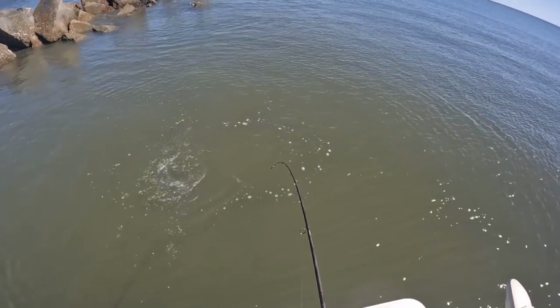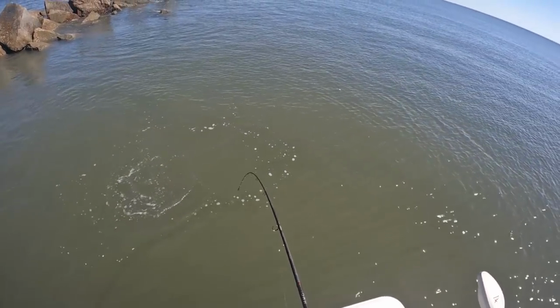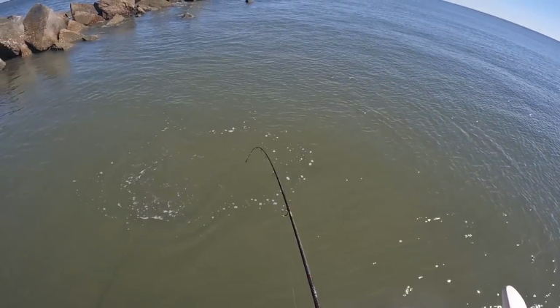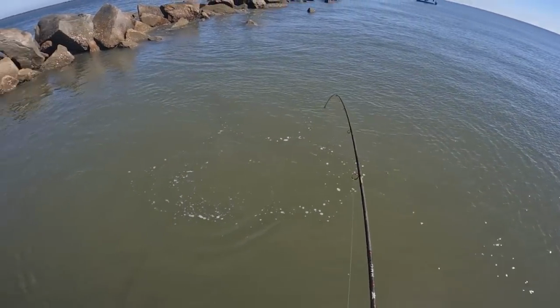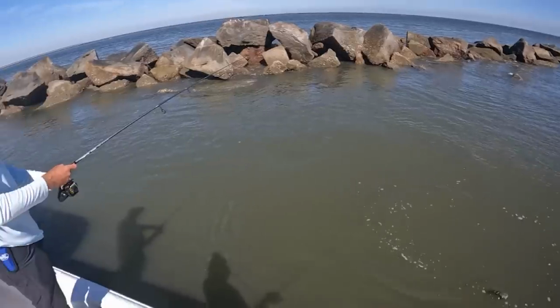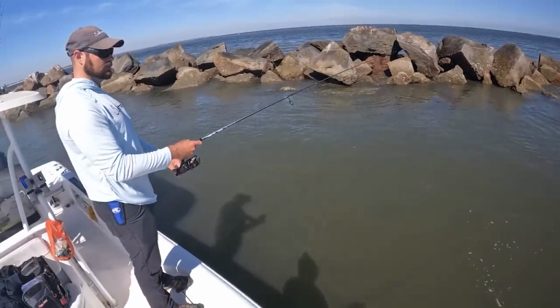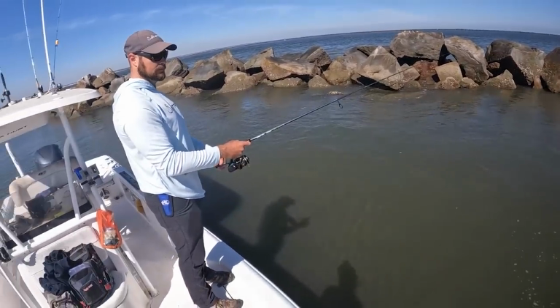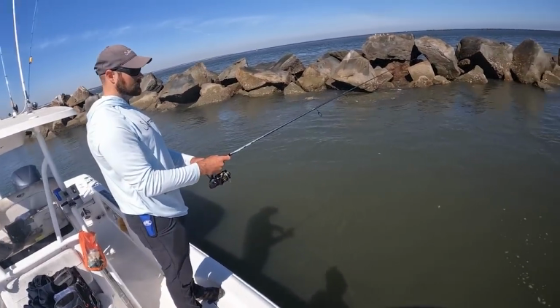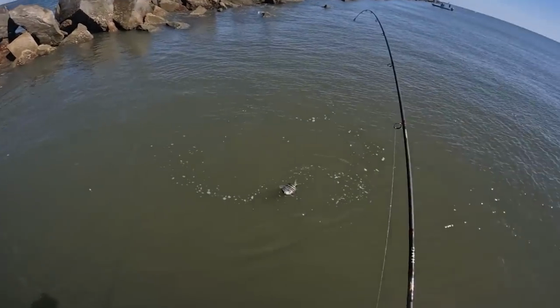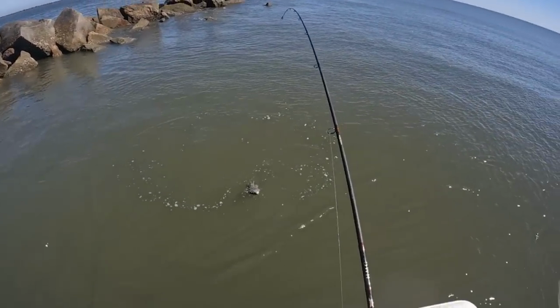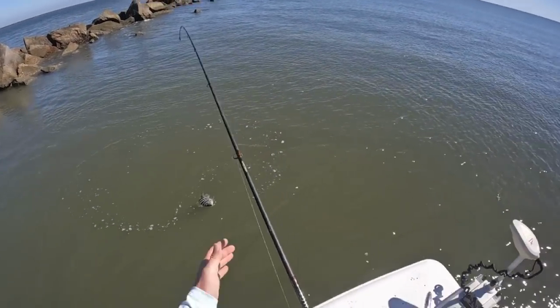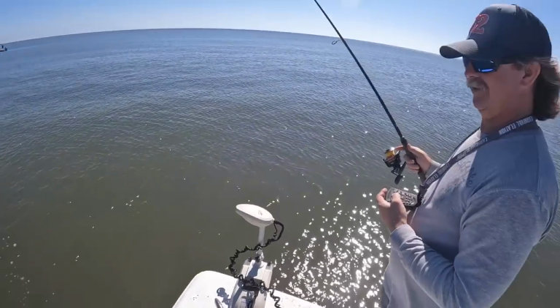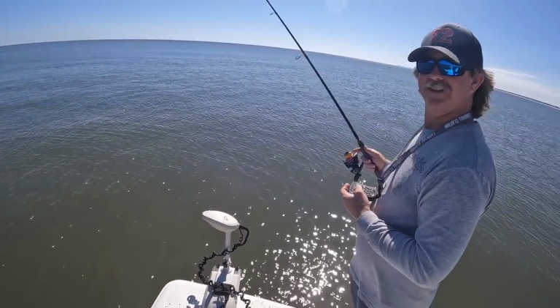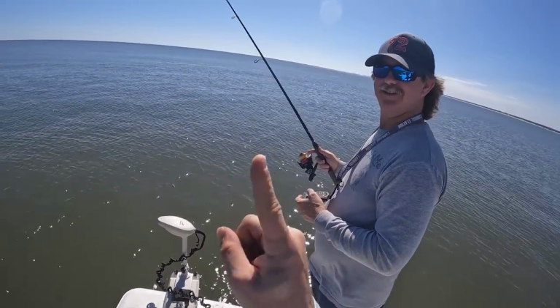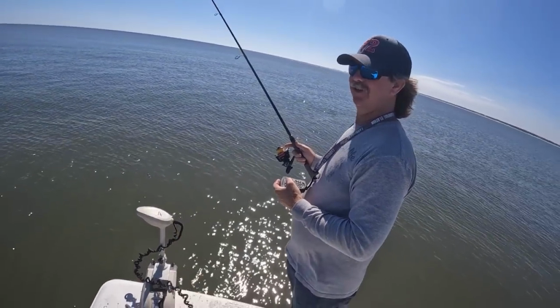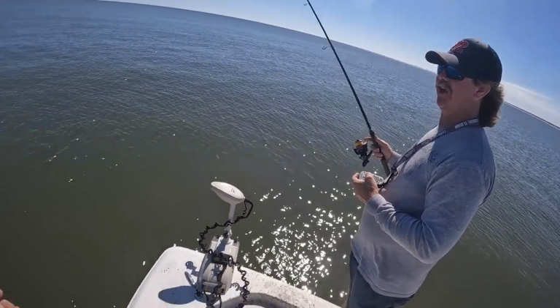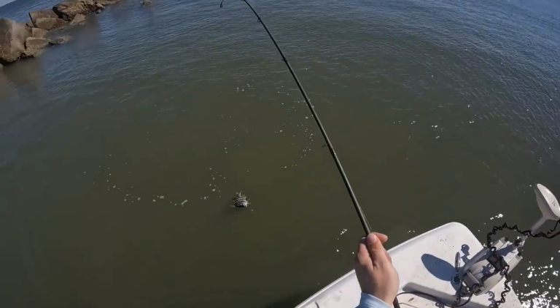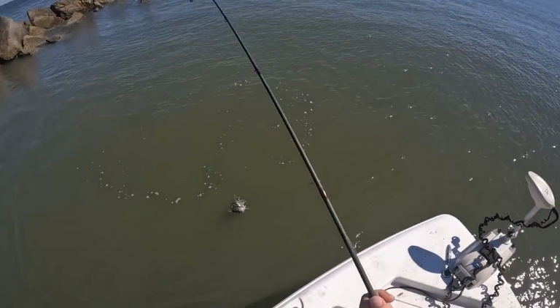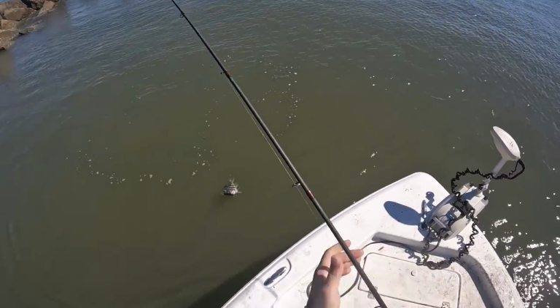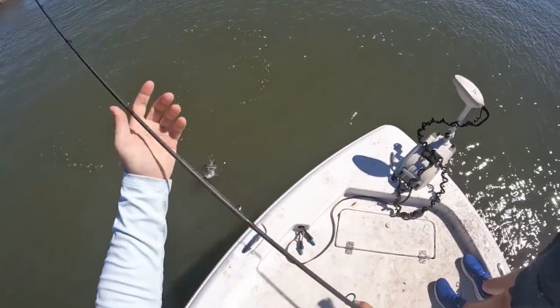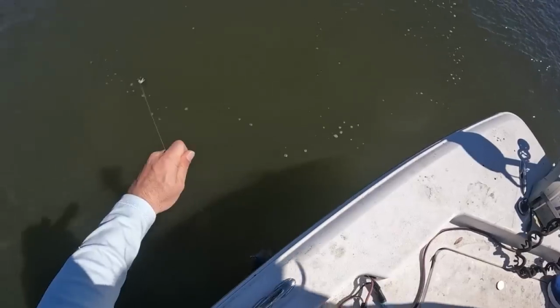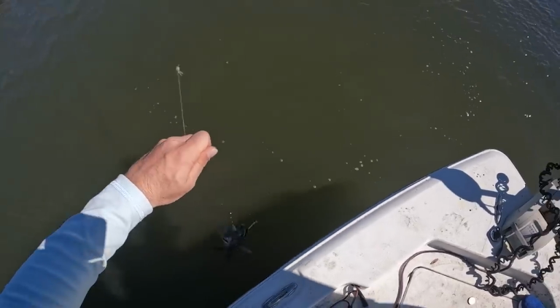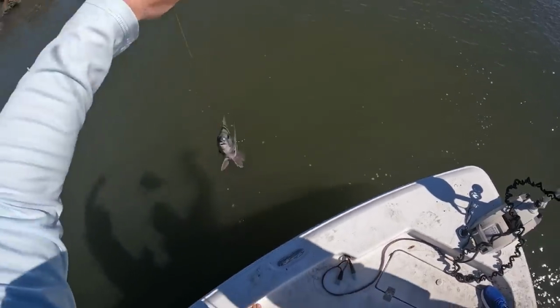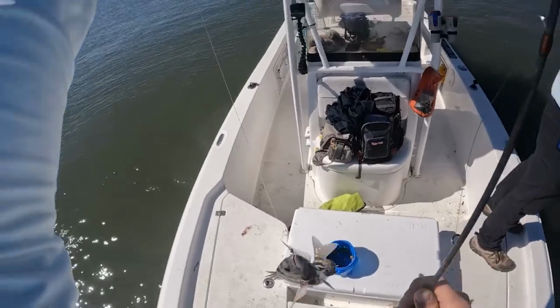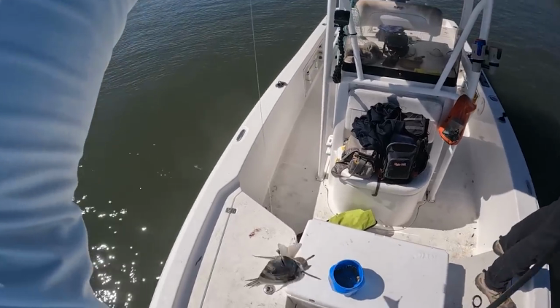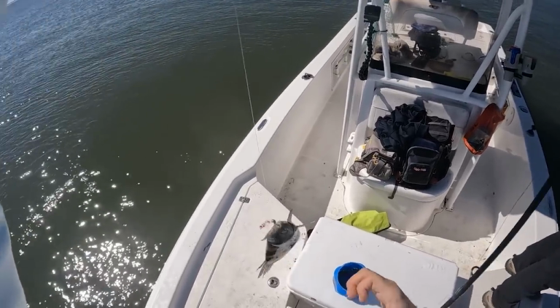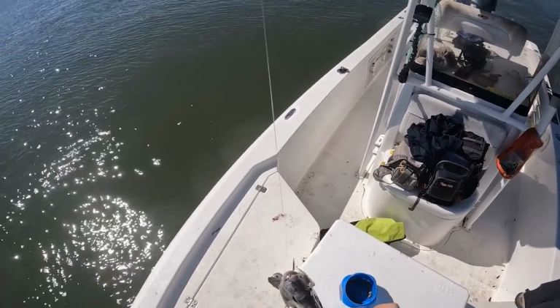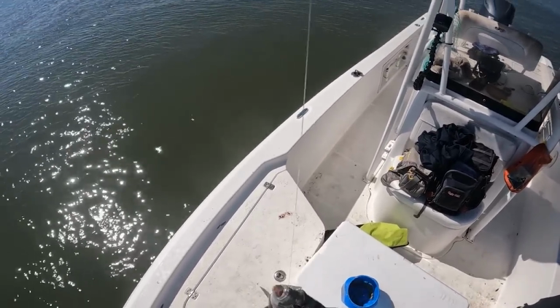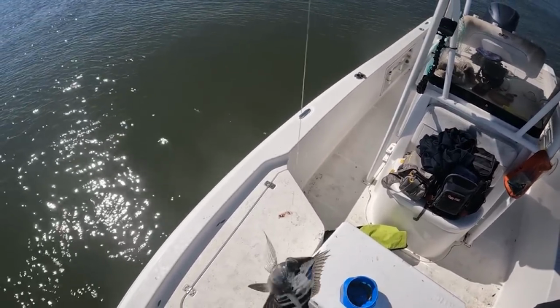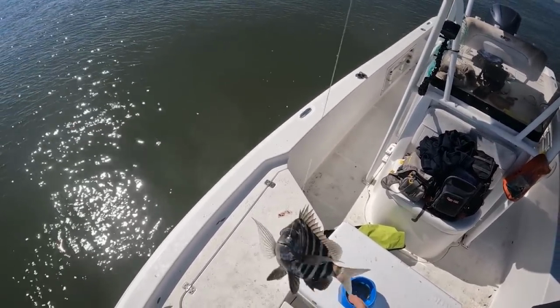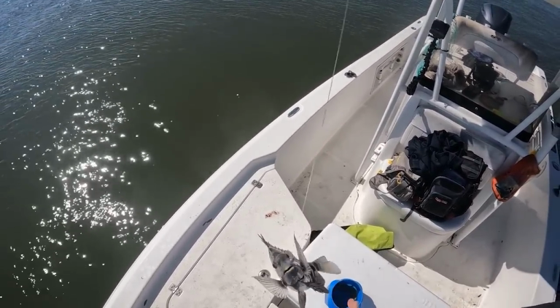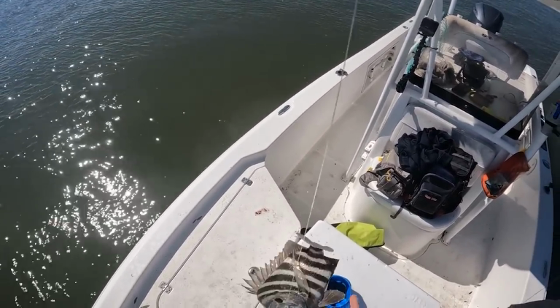I think that rod was a little too stiff — I just couldn't feel the bite. You've got to have that sensitive tip. Sometimes equipment is half the battle. Absolutely.